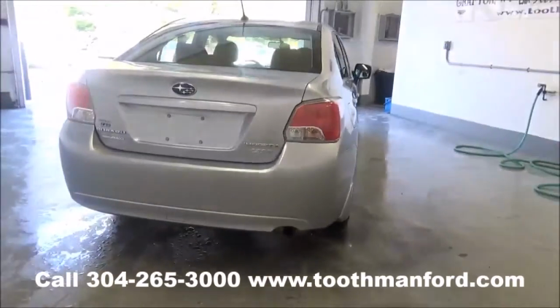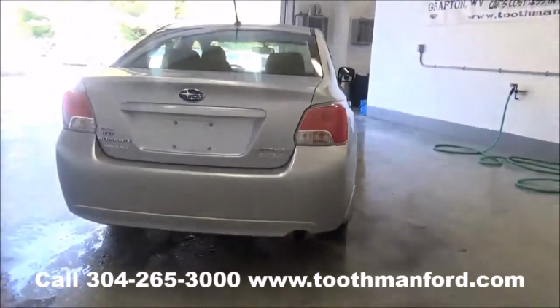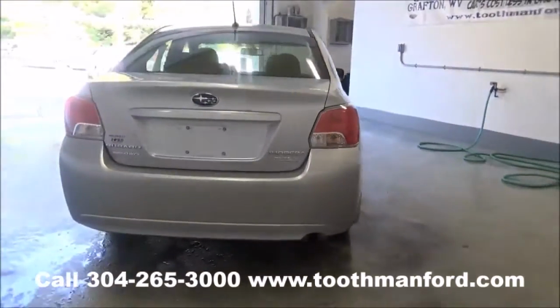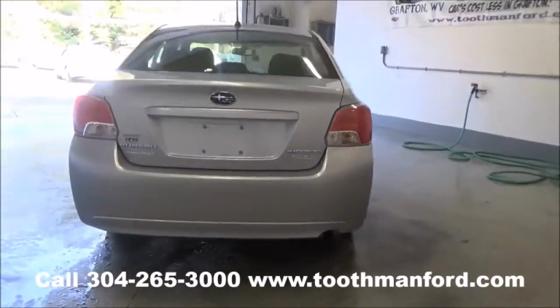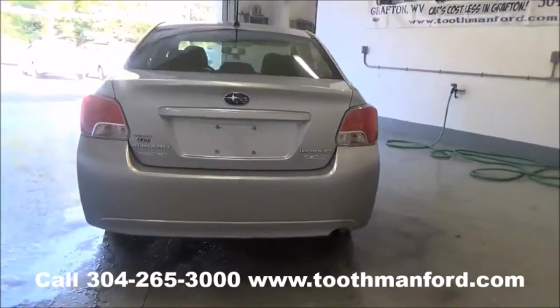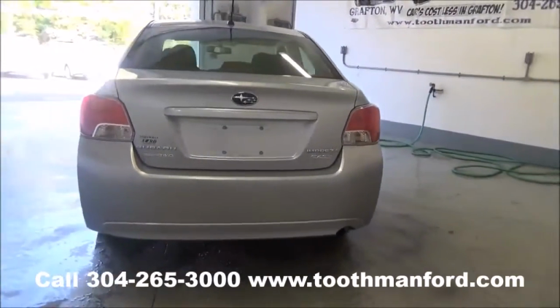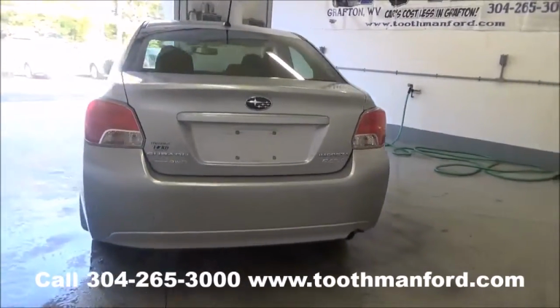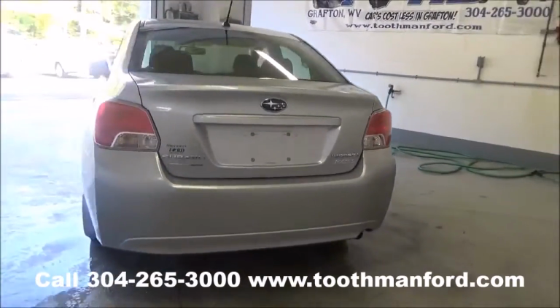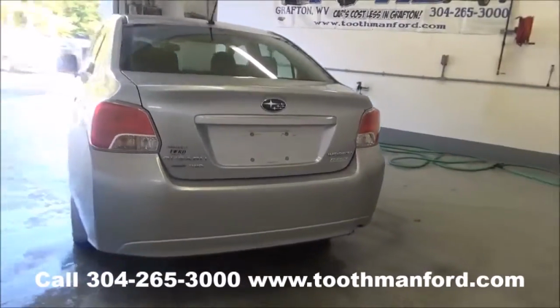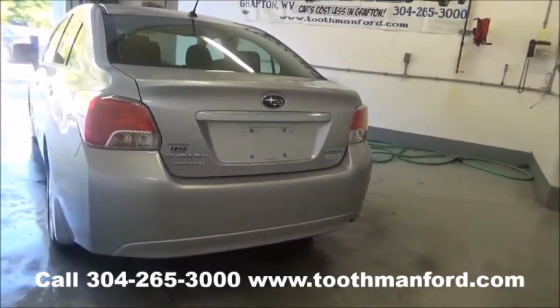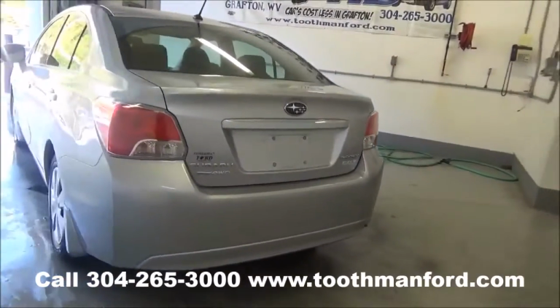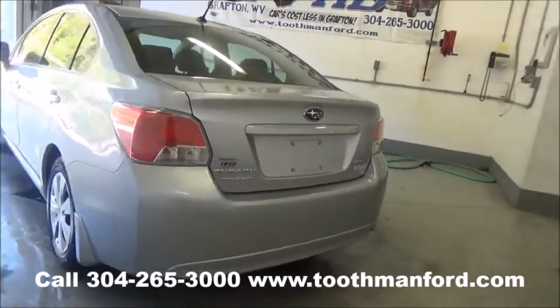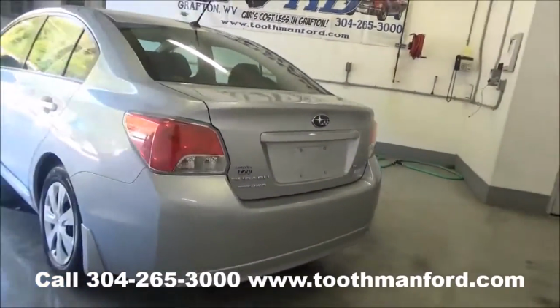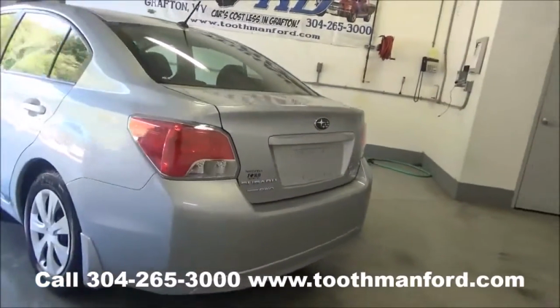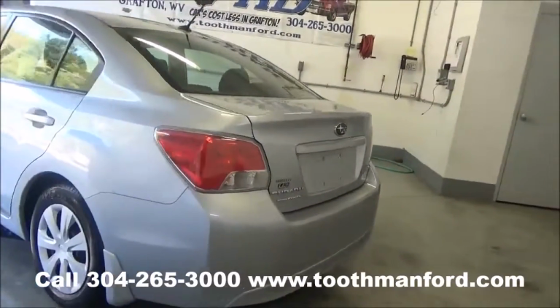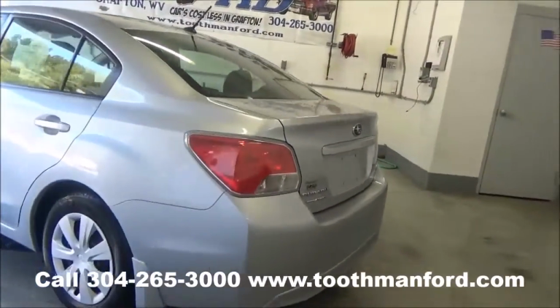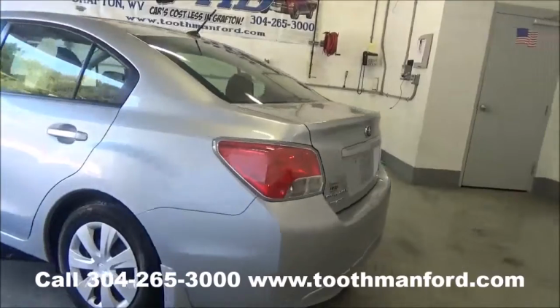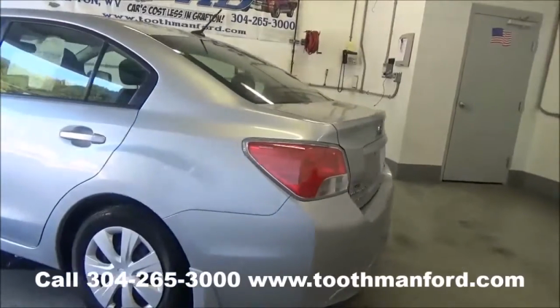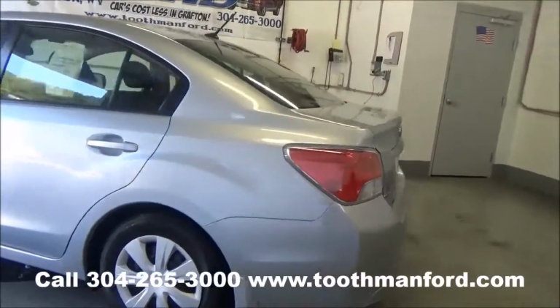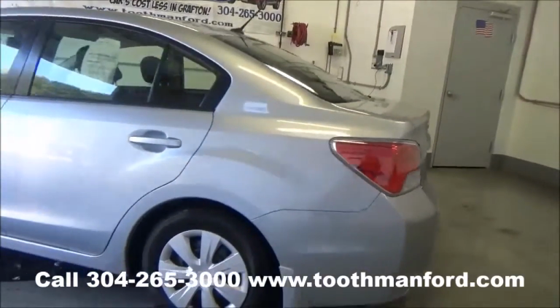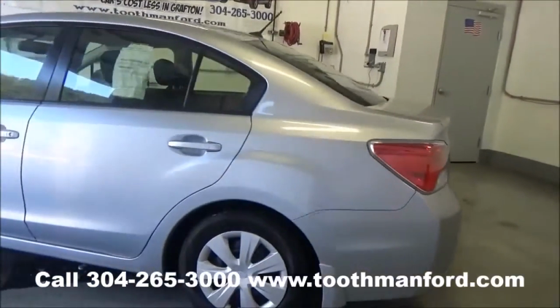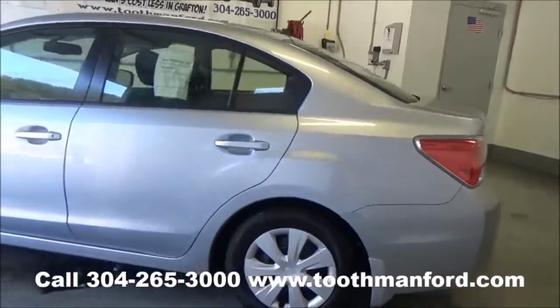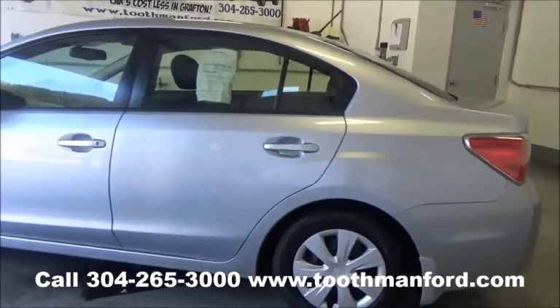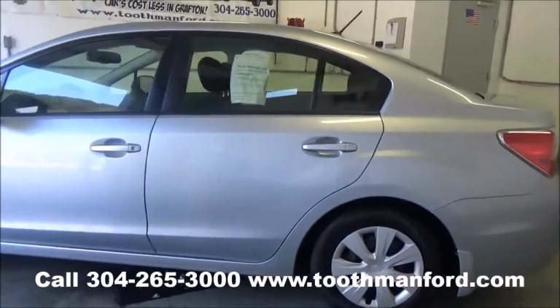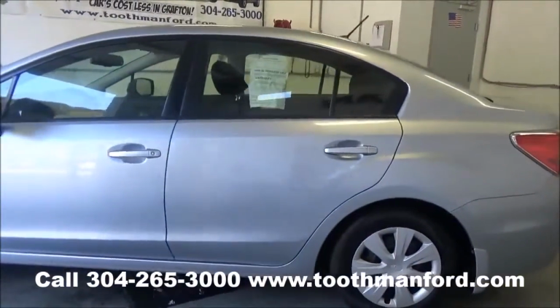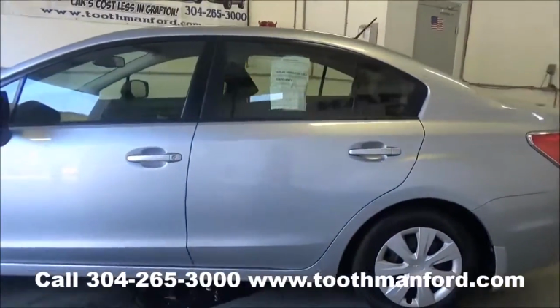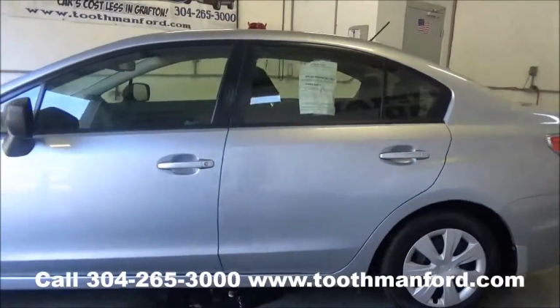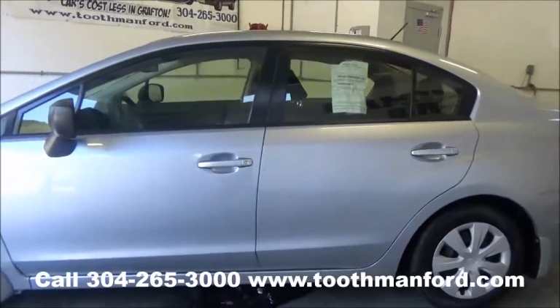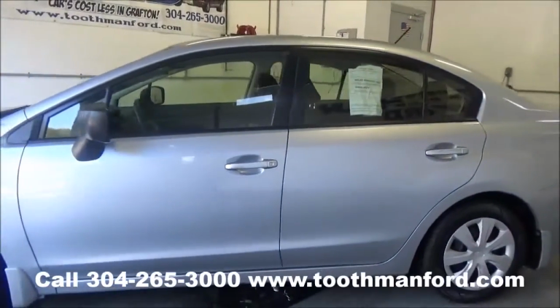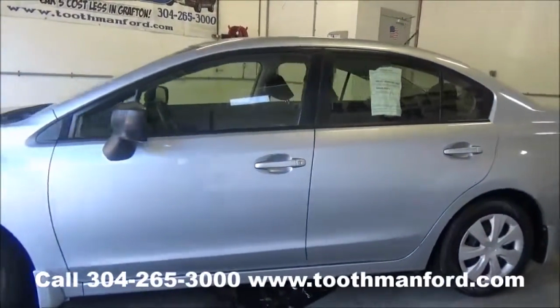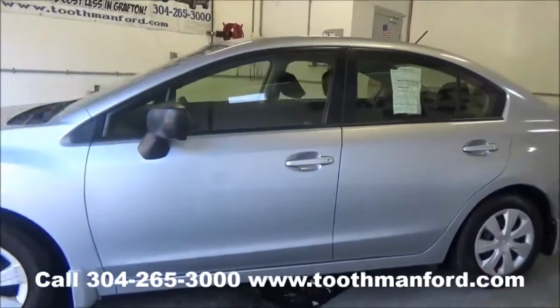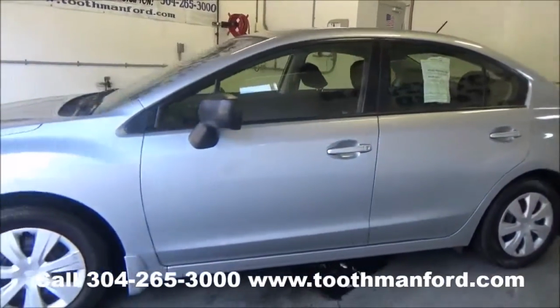Ready for the next owner. Perfect for all weather and all budgets. It comes with two sets of keys and the remainder of the factory warranty, with 24,200 miles.